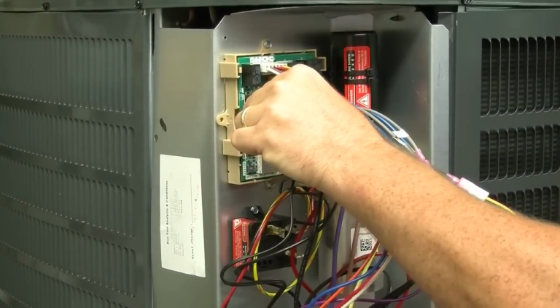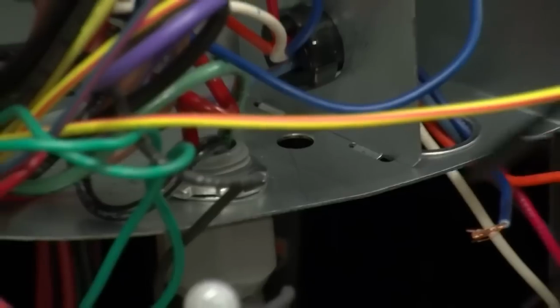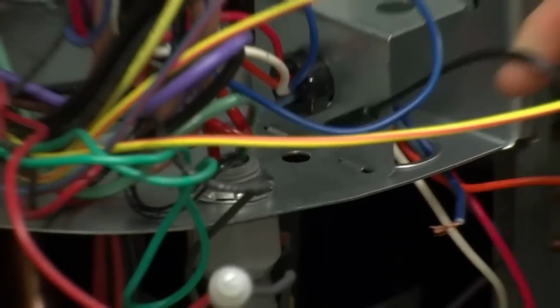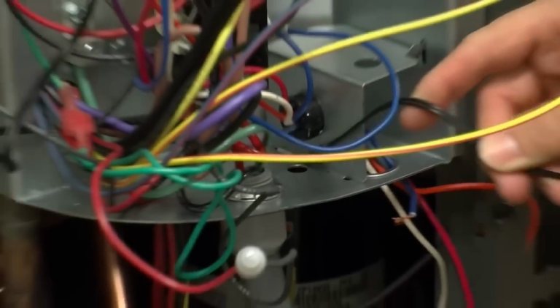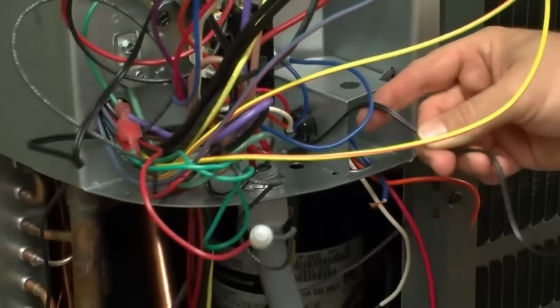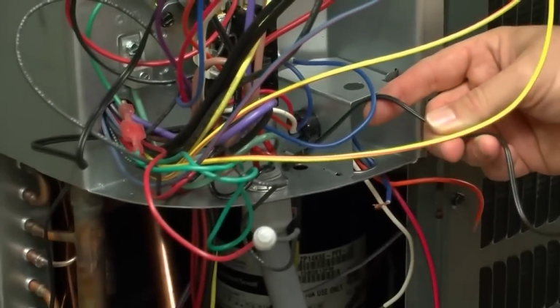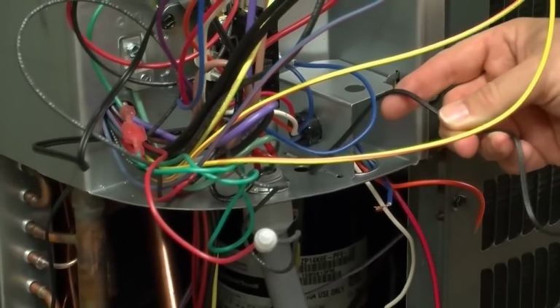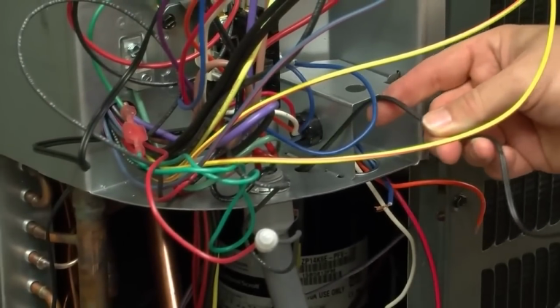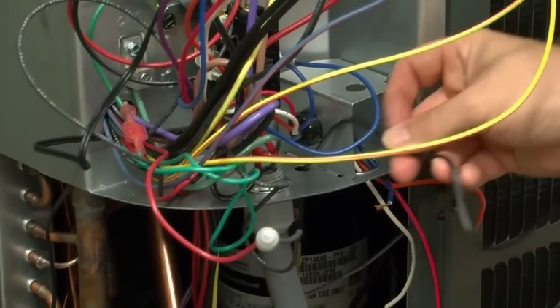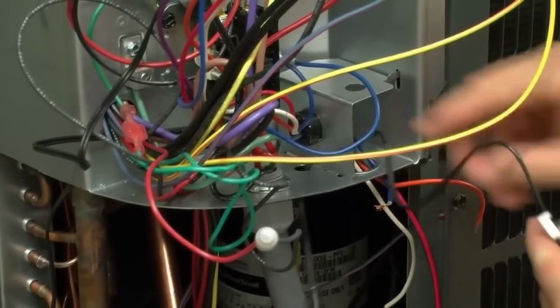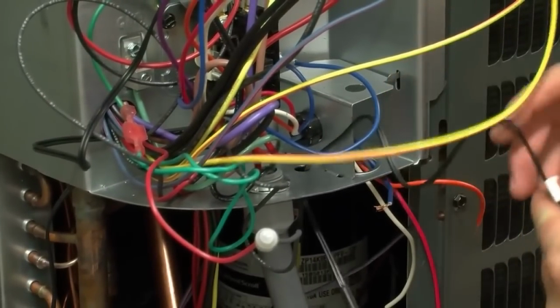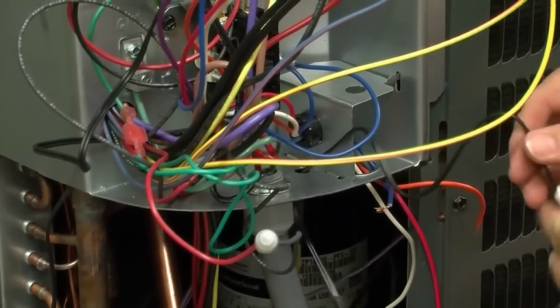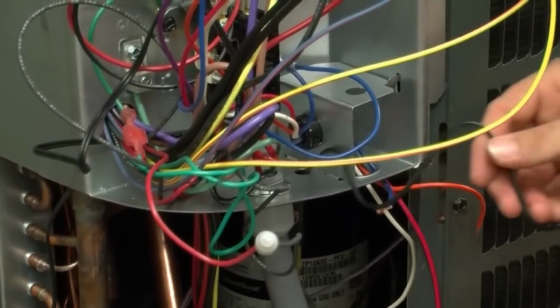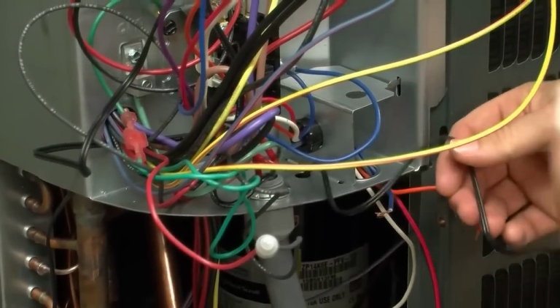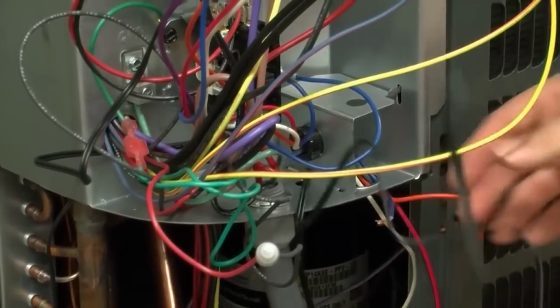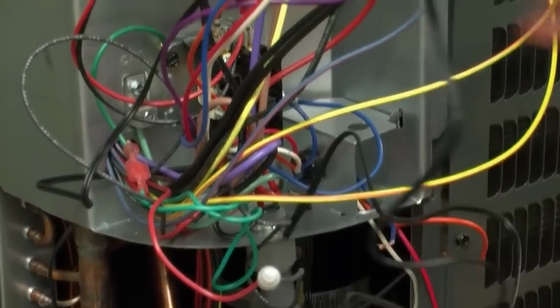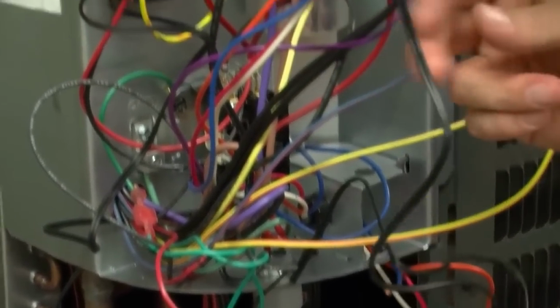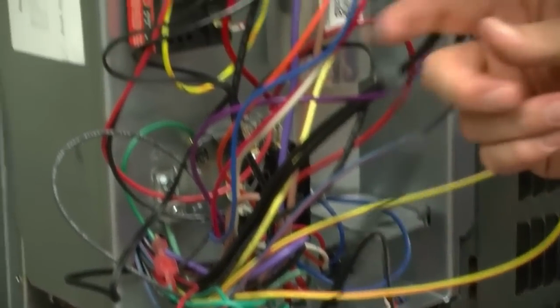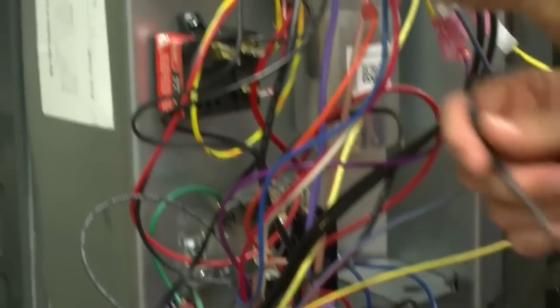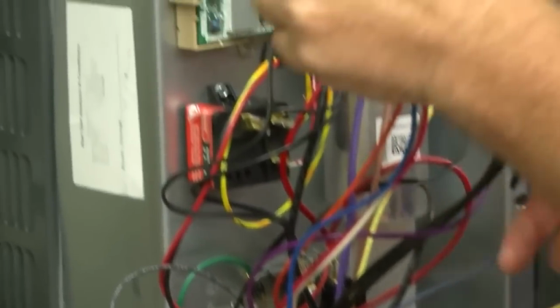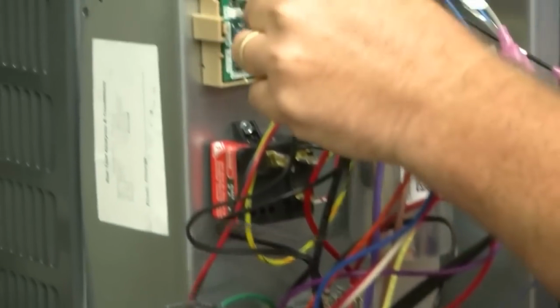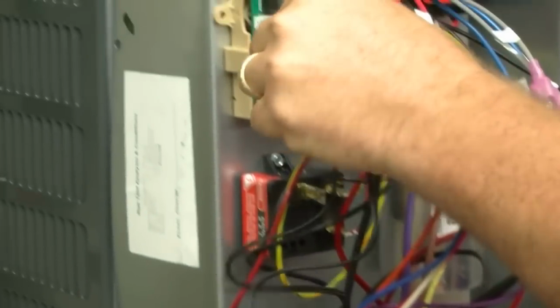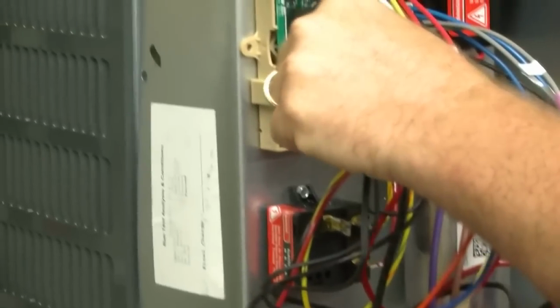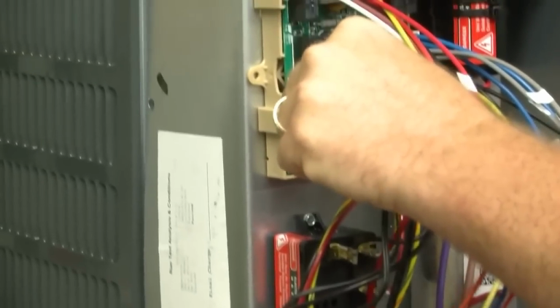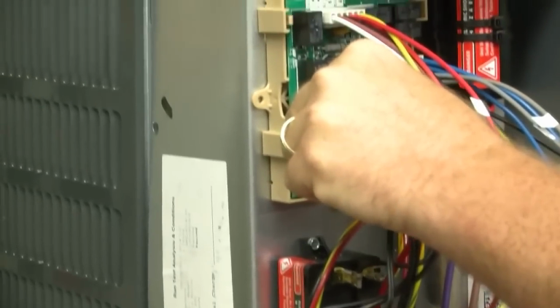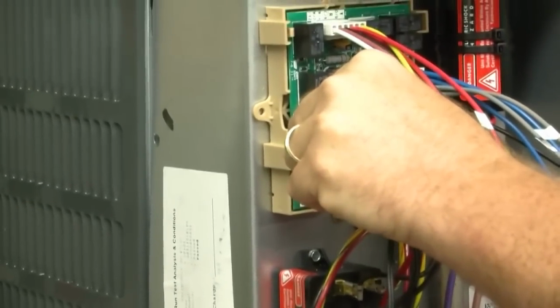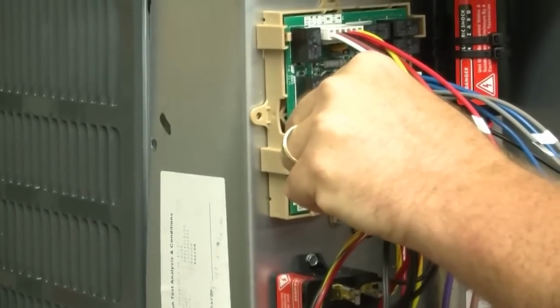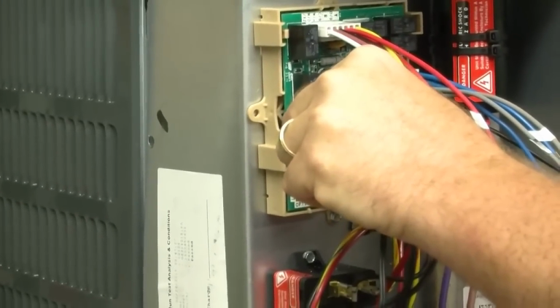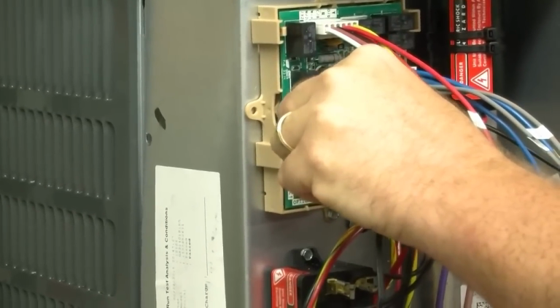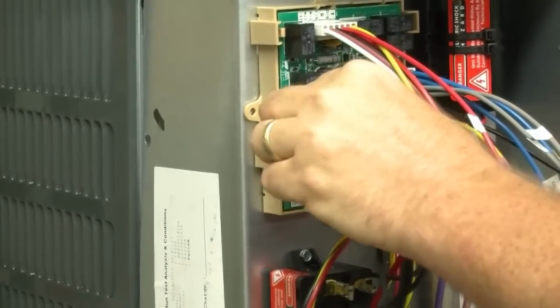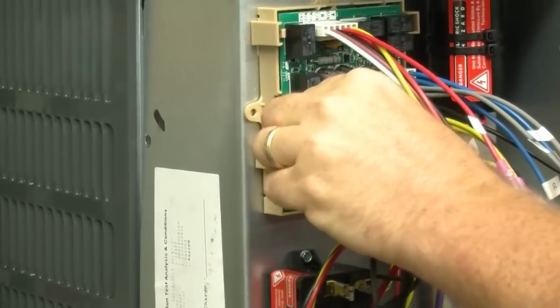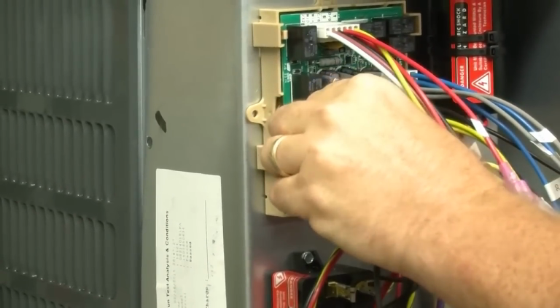The outdoor air temperature sensor can be placed wherever suitable to measure the ambient air temperature. In this application, it is installed right outside the control box. Attach this sensor to the board as well.